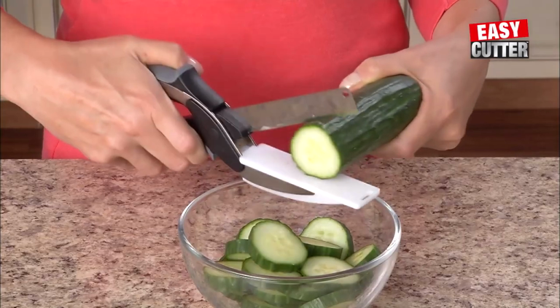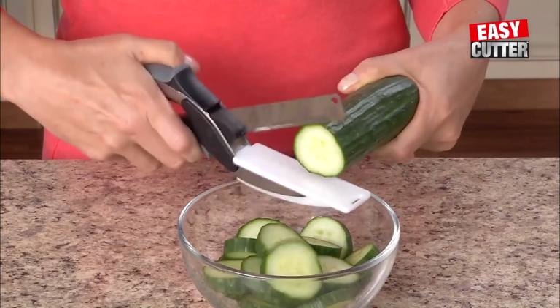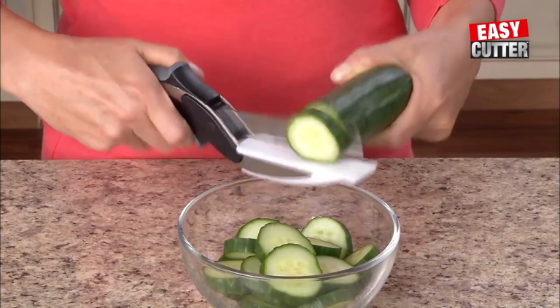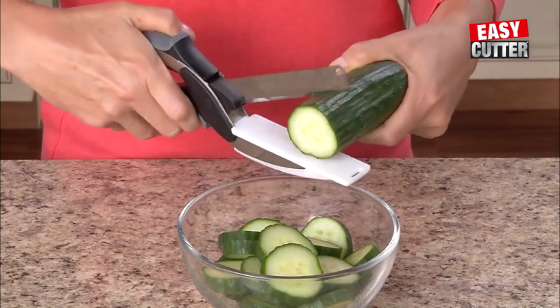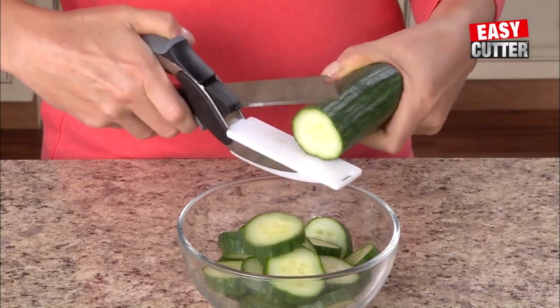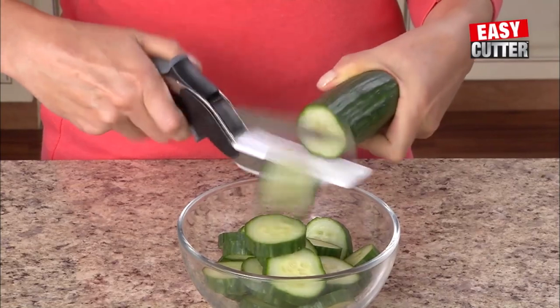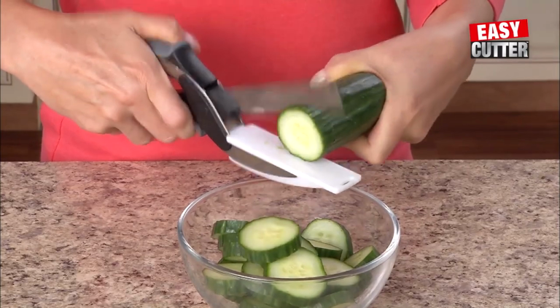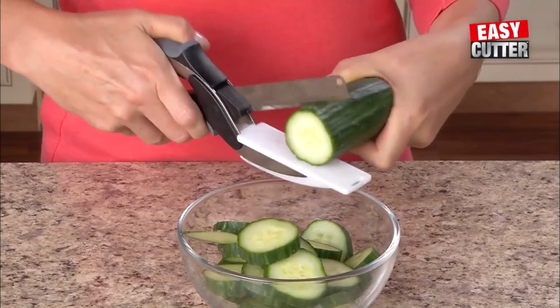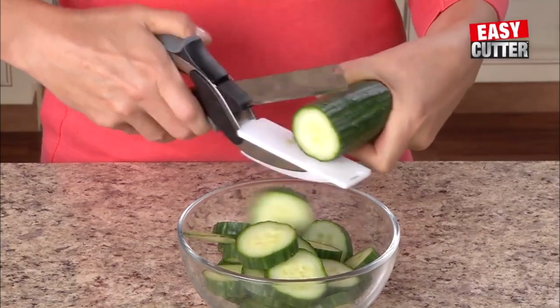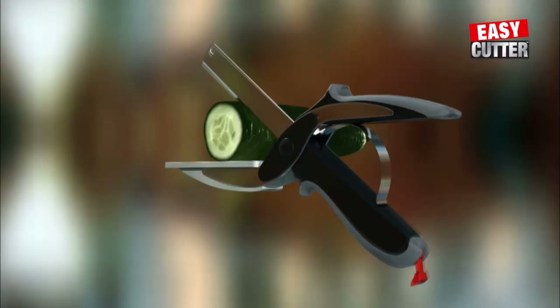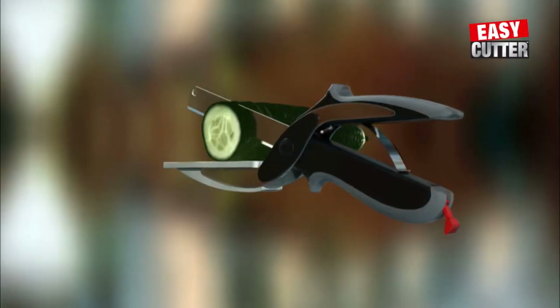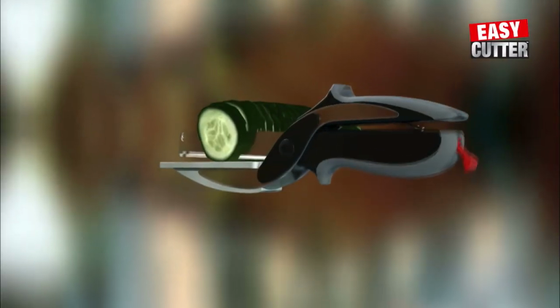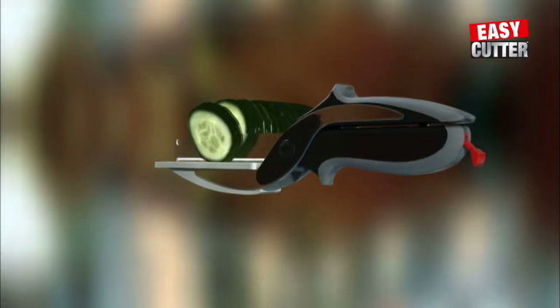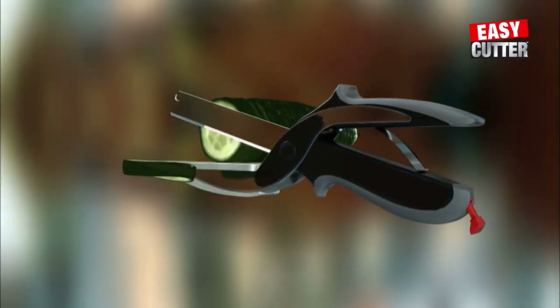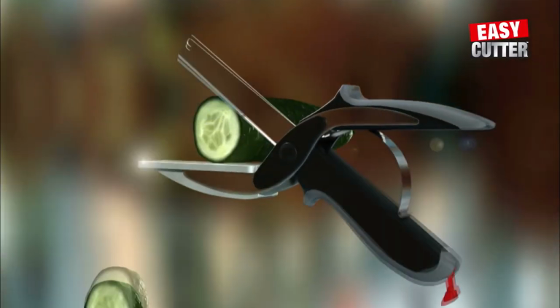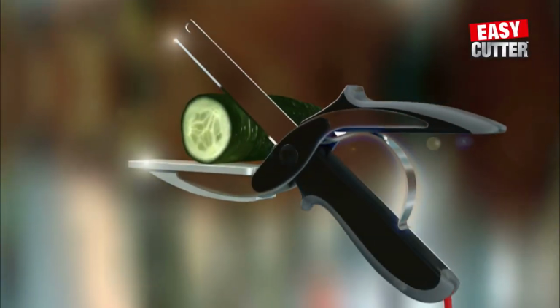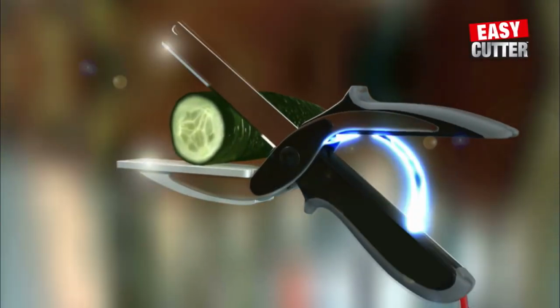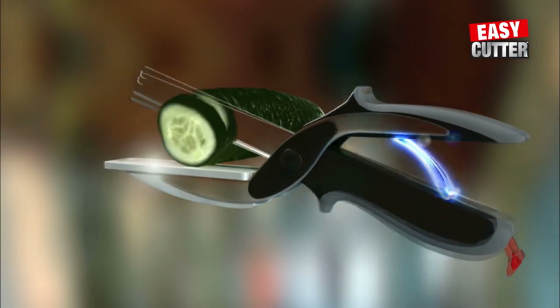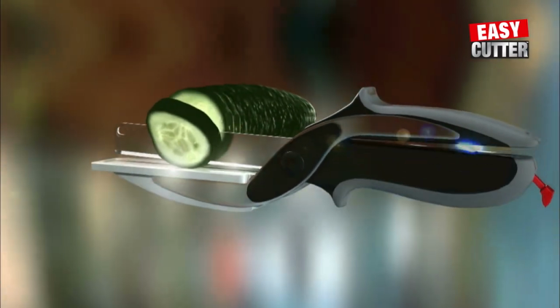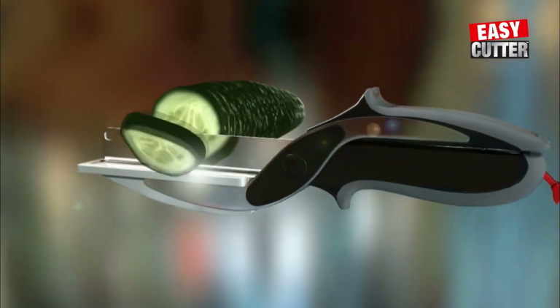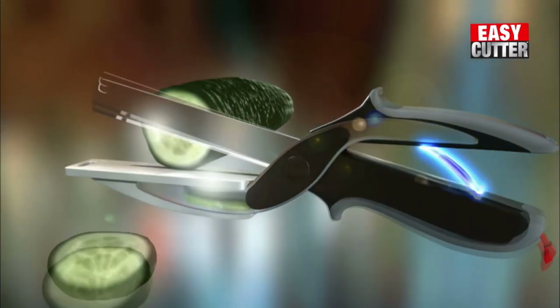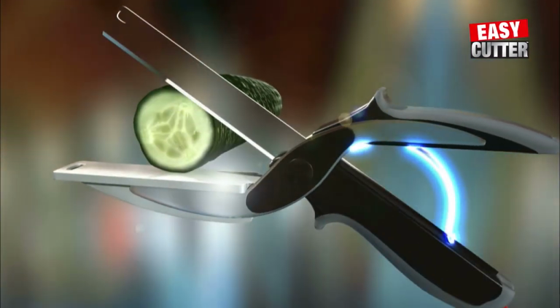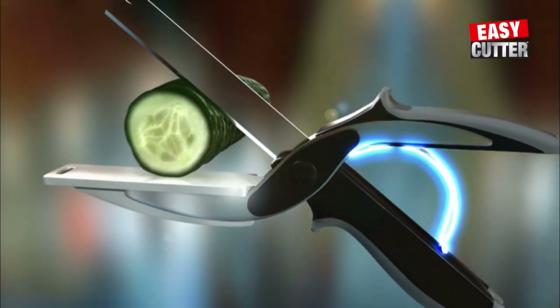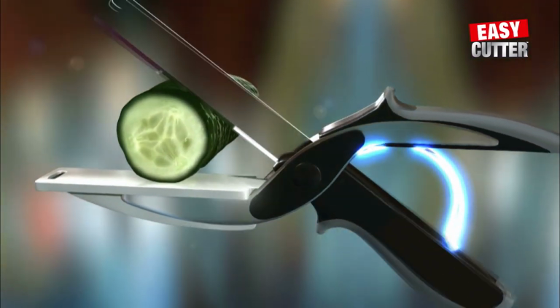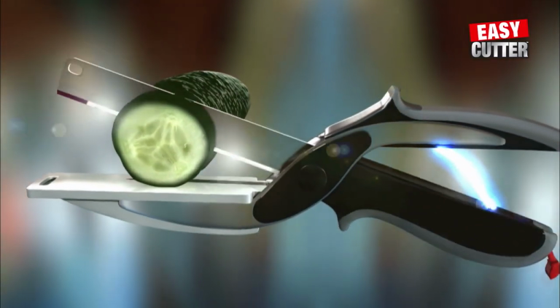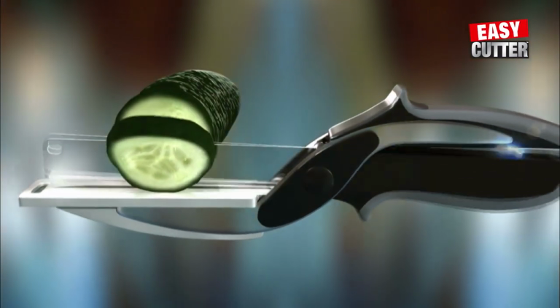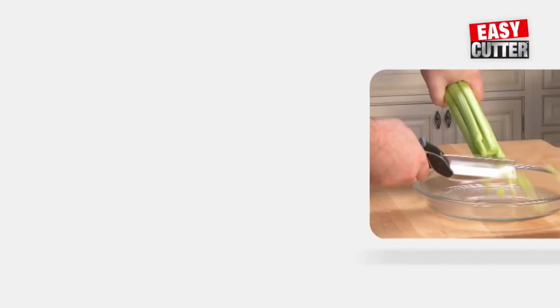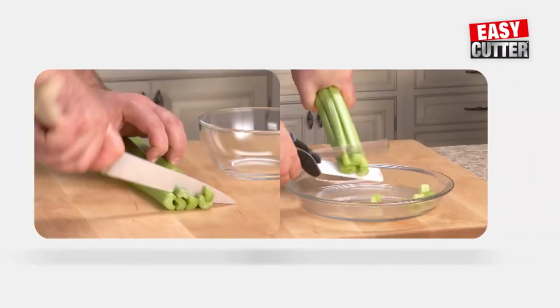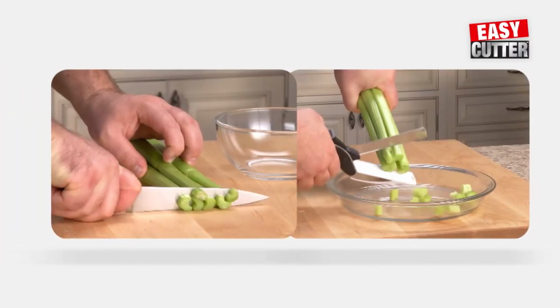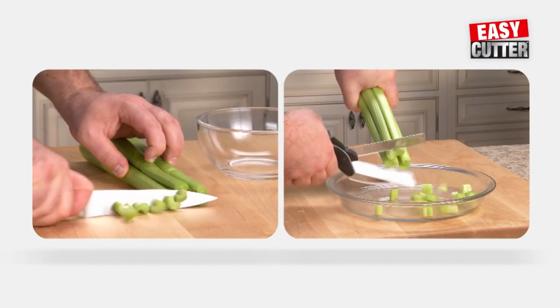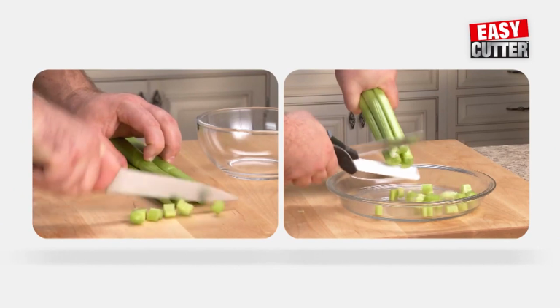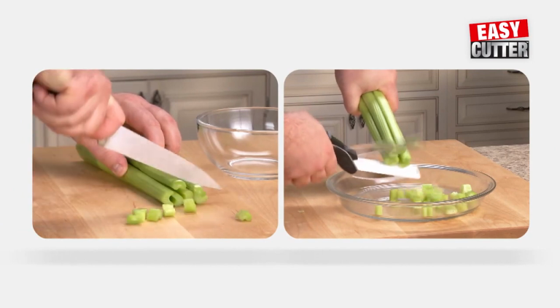The razor-sharp stainless steel blade slices through food quickly and easily. Unlike scissors, the Easy Cutter's secret is the power pressure handles that automatically open wide for quicker, easier slicing. Just look at the difference!